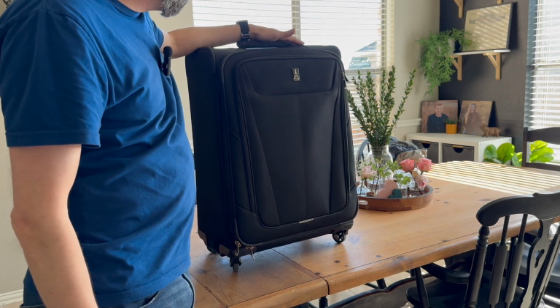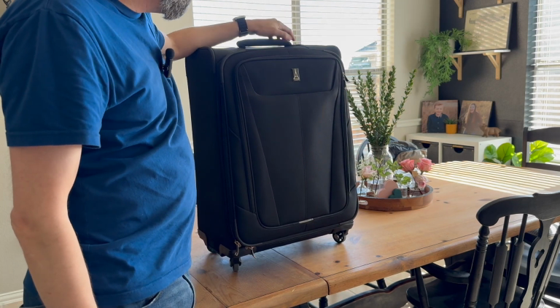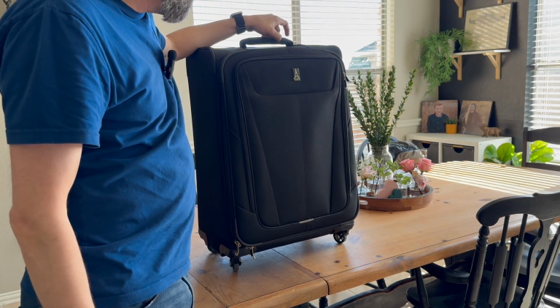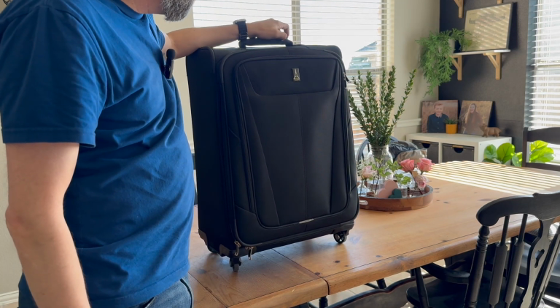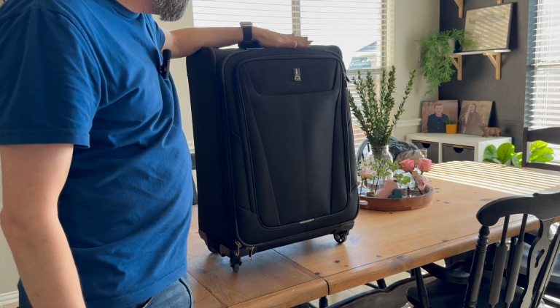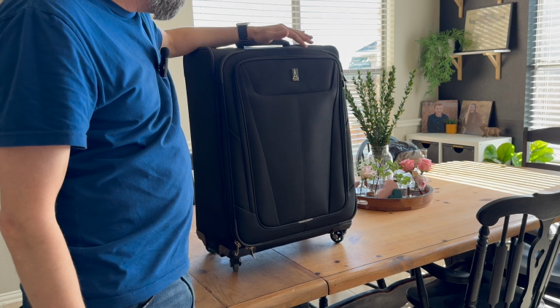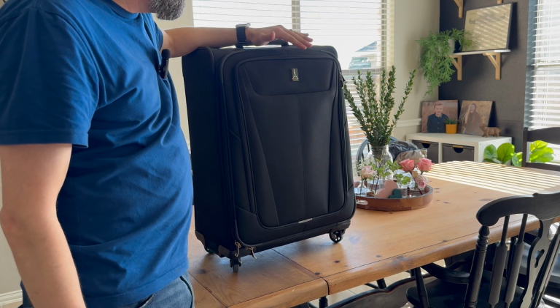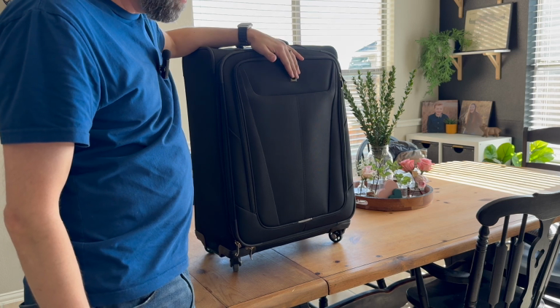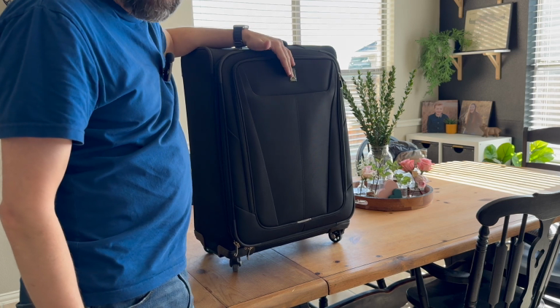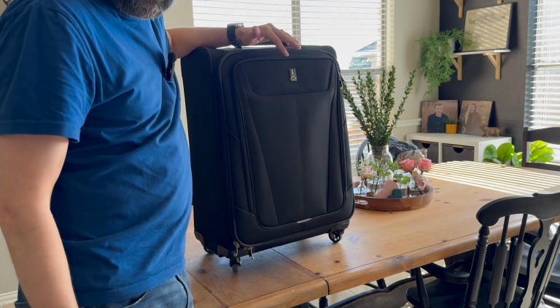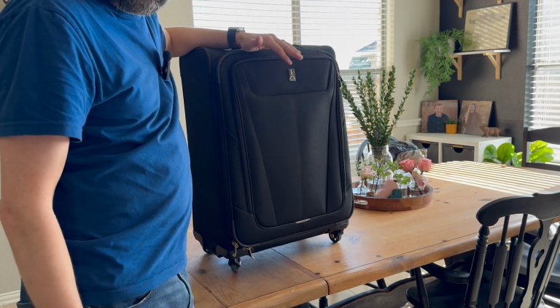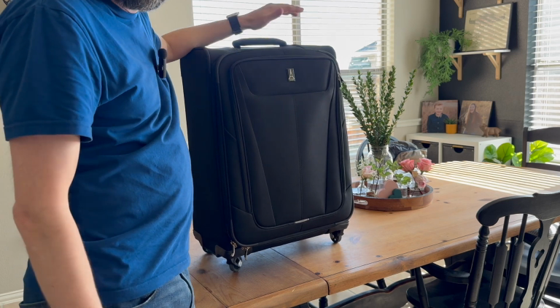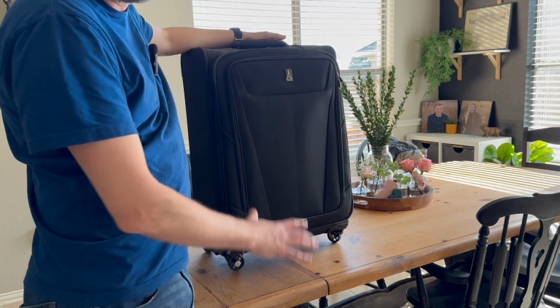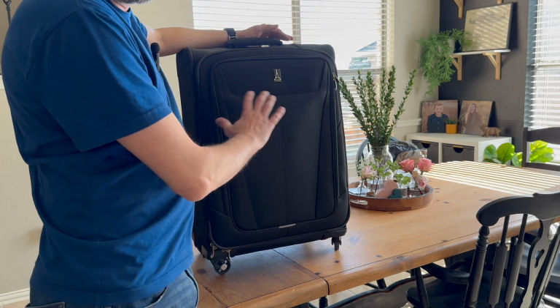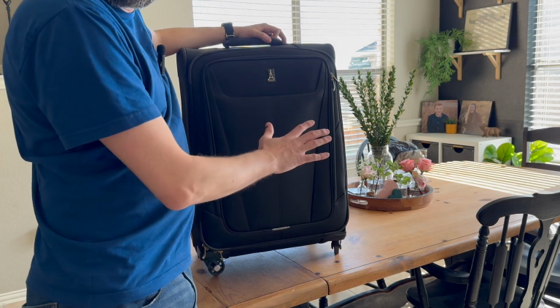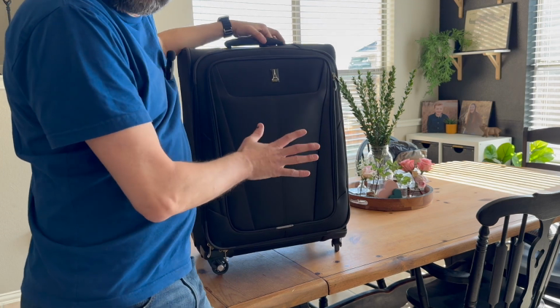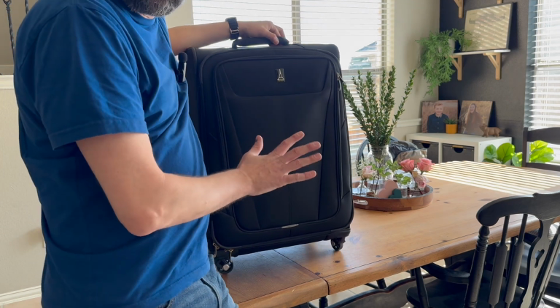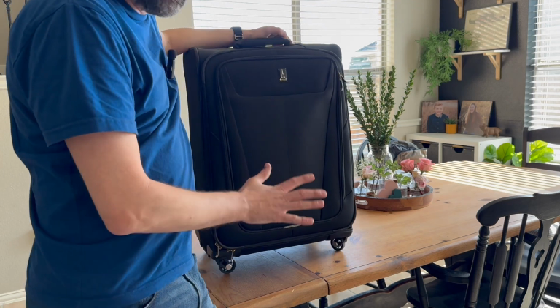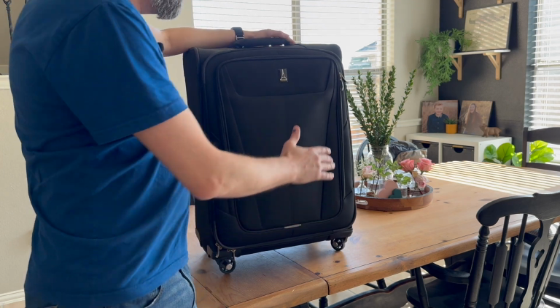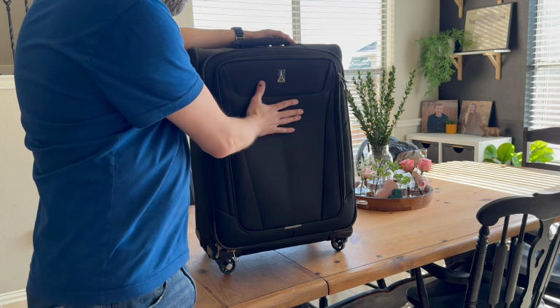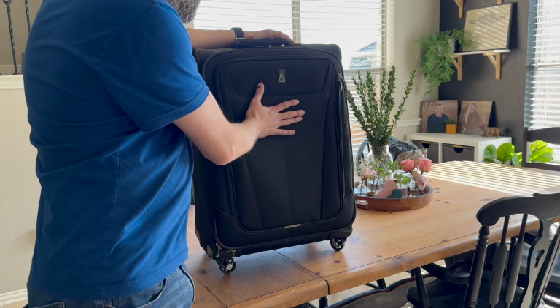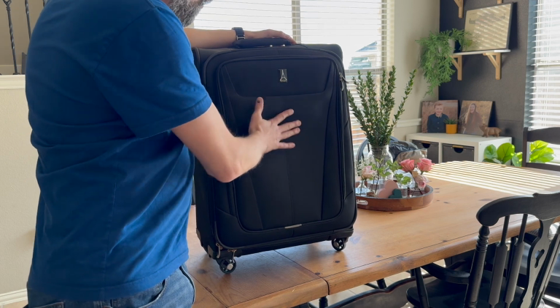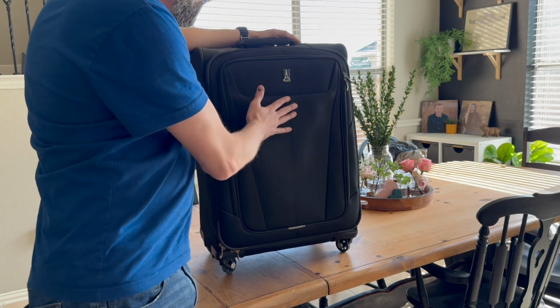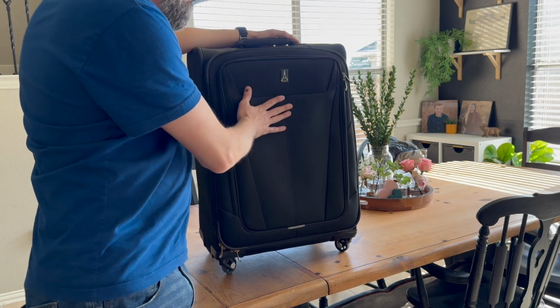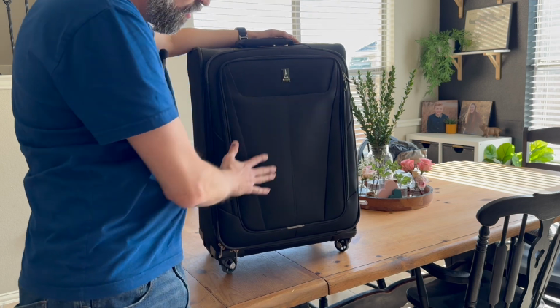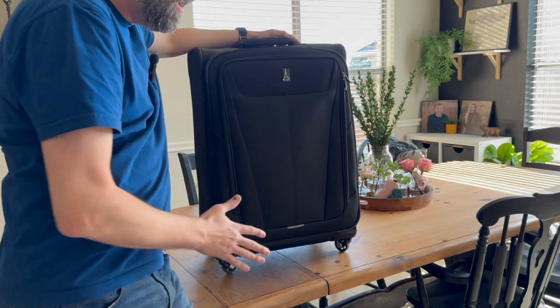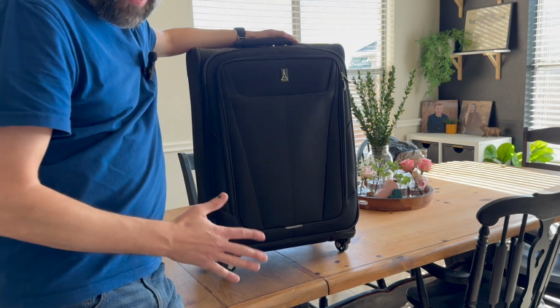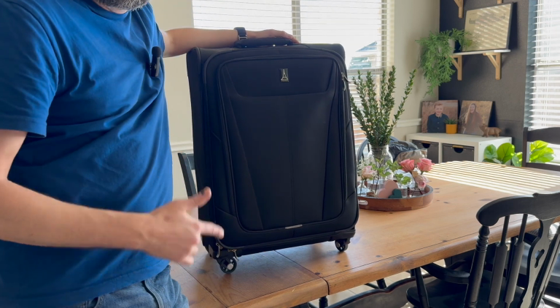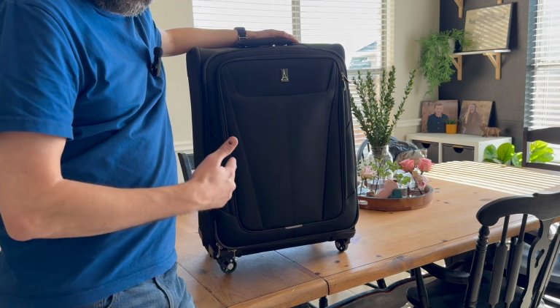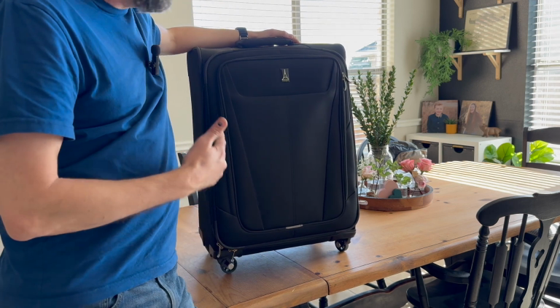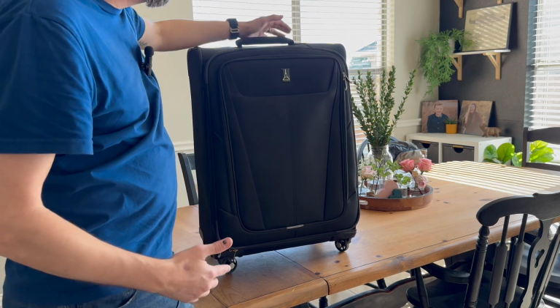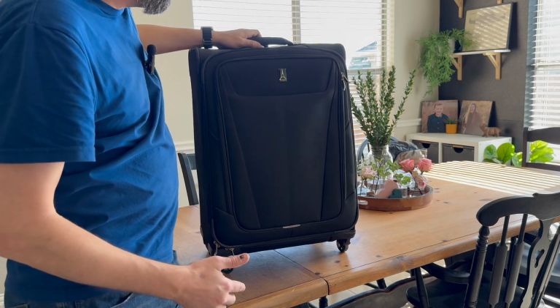I actually went with Travel Pro years ago because of how trusted they are in the airline industry. There are a lot of crews — I believe 90 different airlines — that provide their crew with Travel Pro bags, and so I felt like I couldn't go wrong.